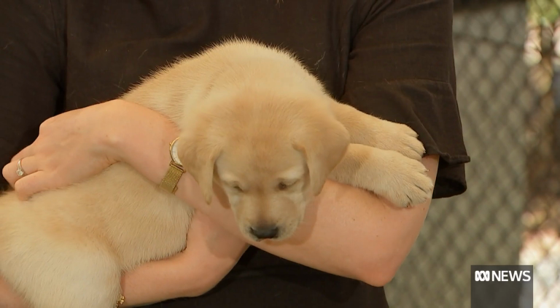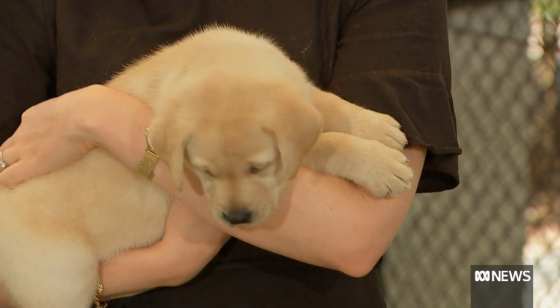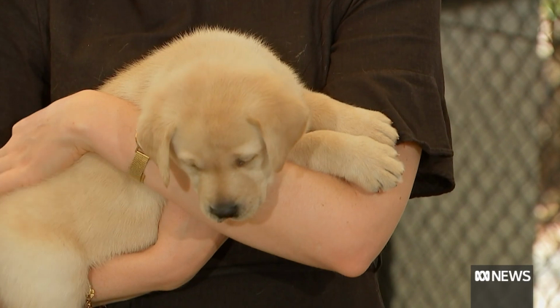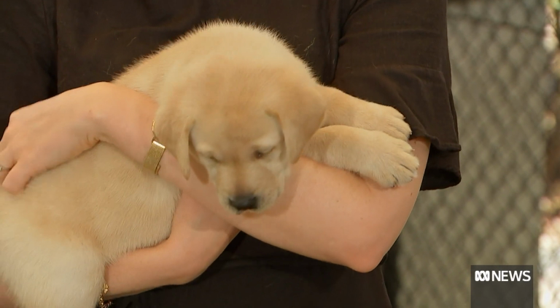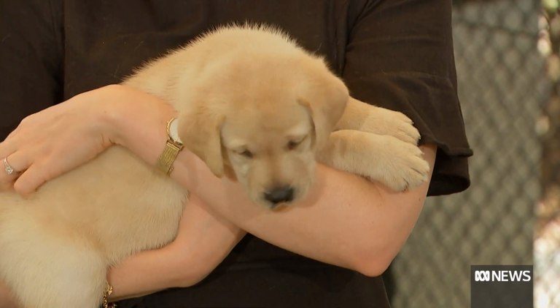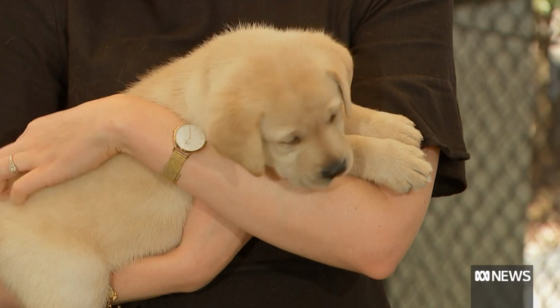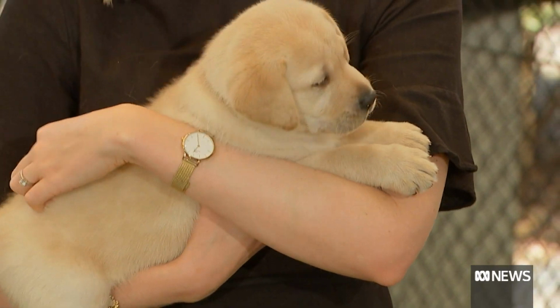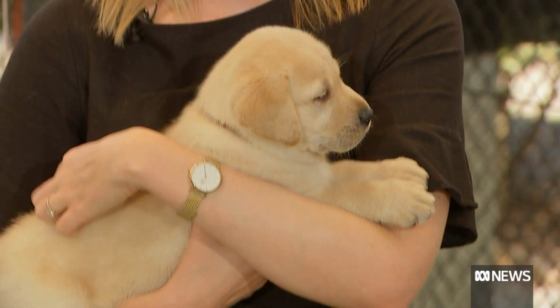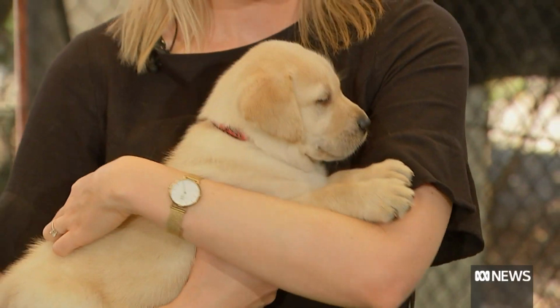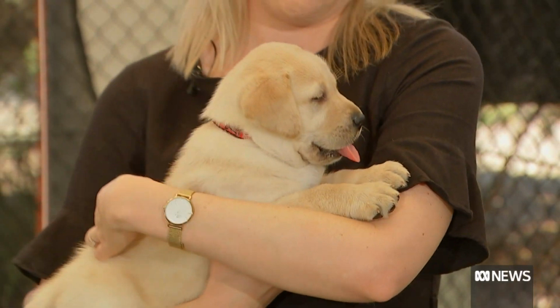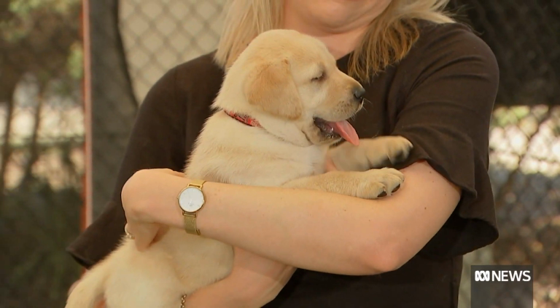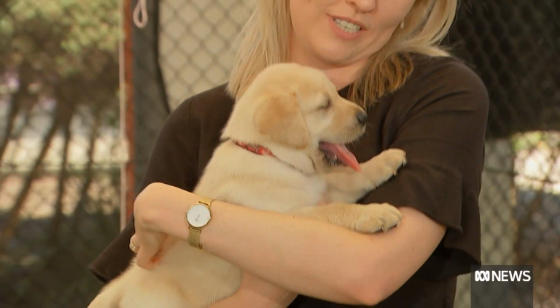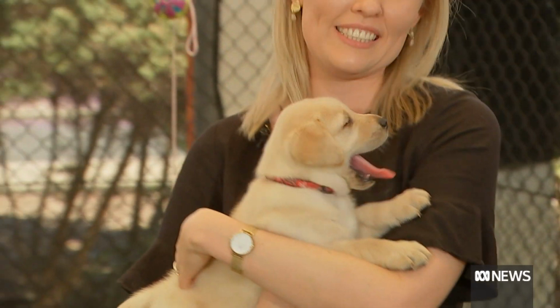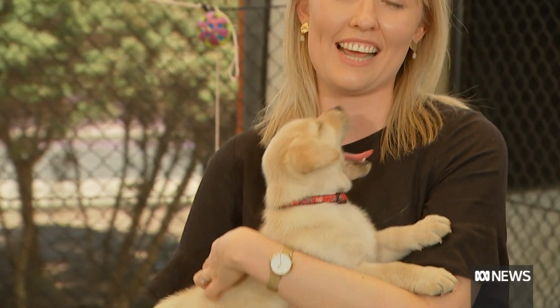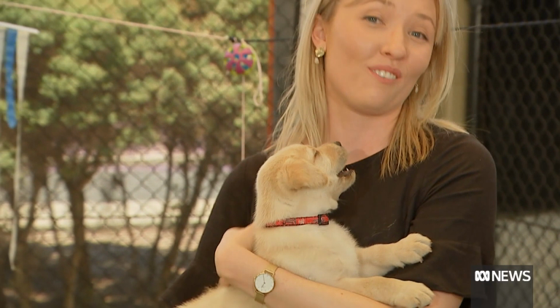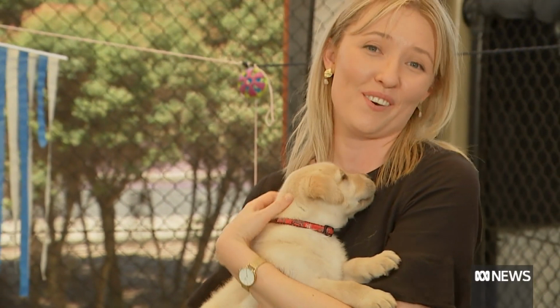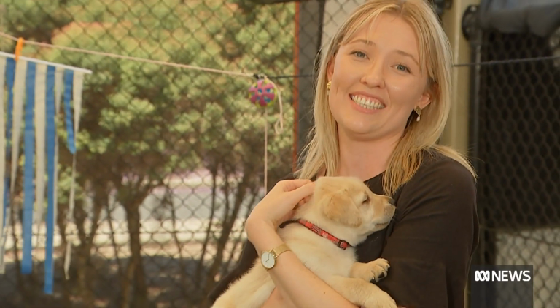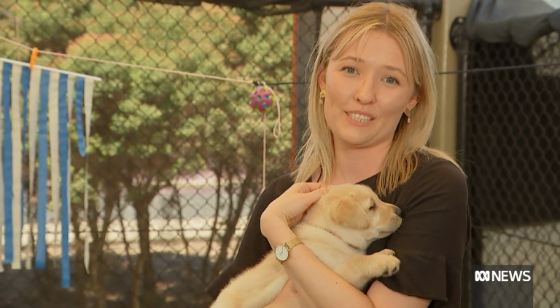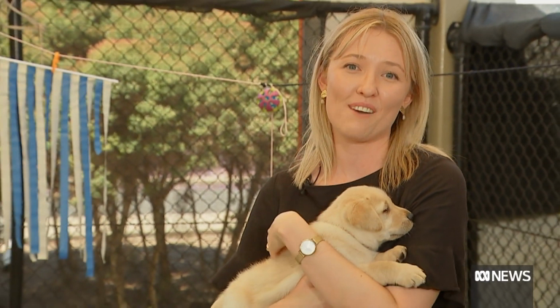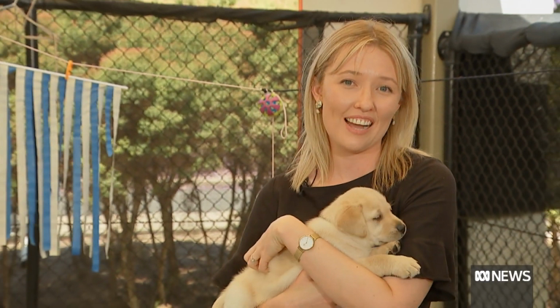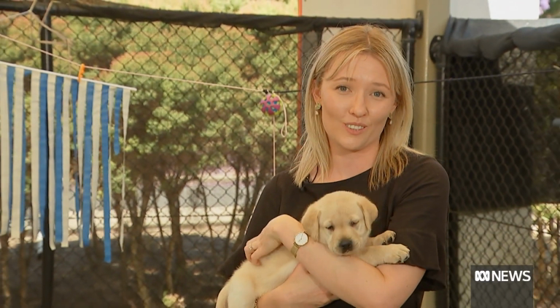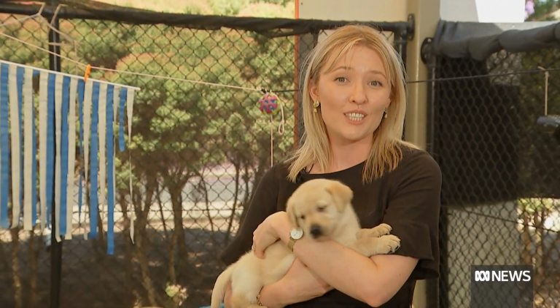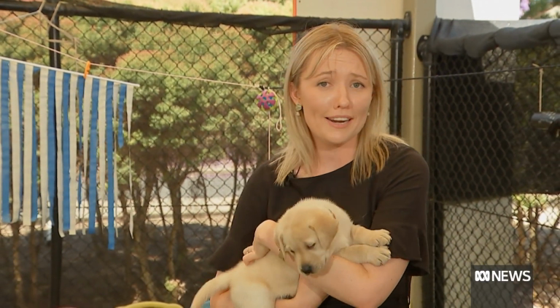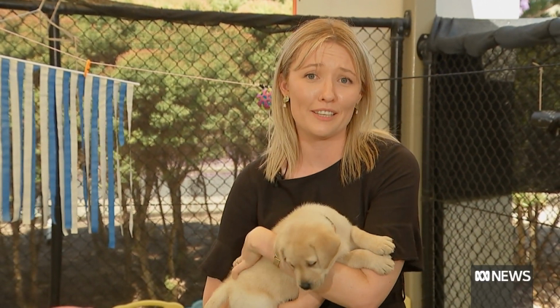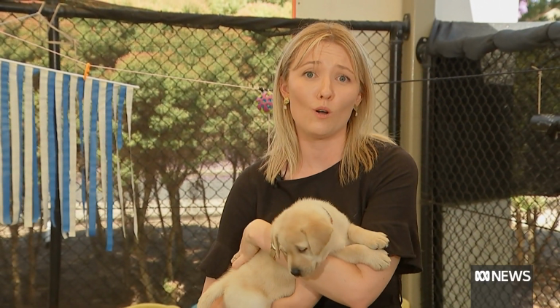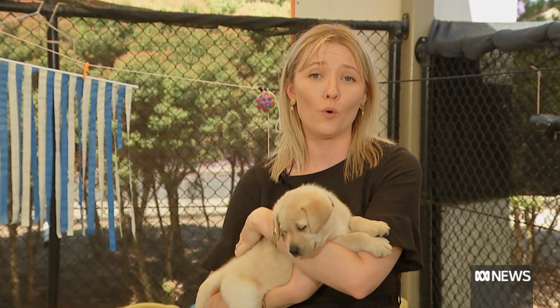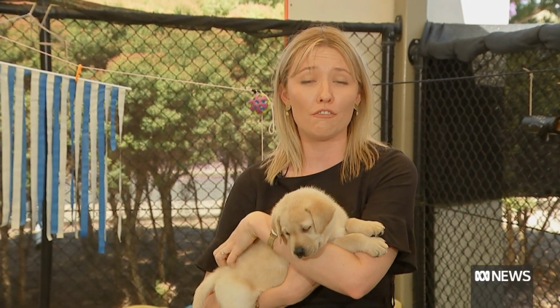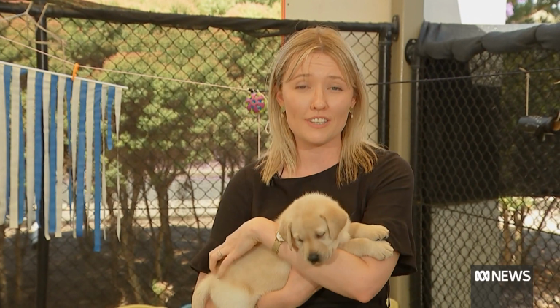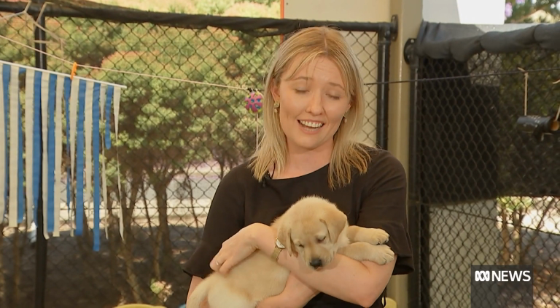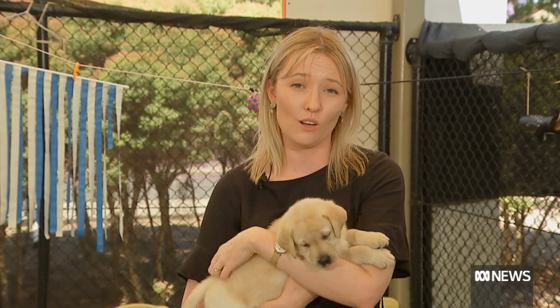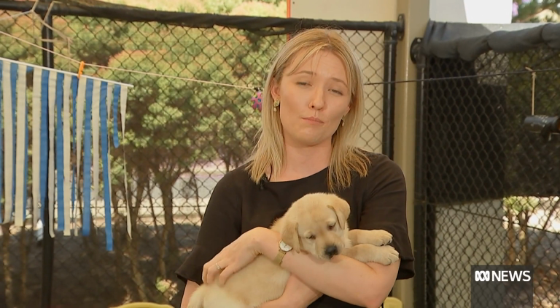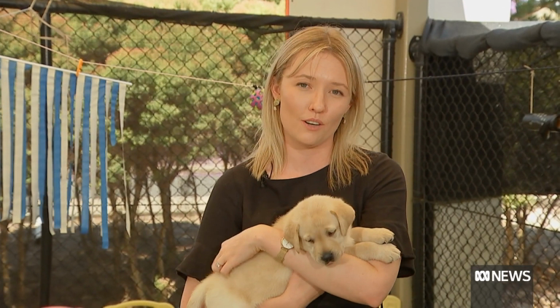More than 60 puppies are bred here every year, and about 40% have the right qualities to become guide dogs. Training them costs more than $50,000 per dog.